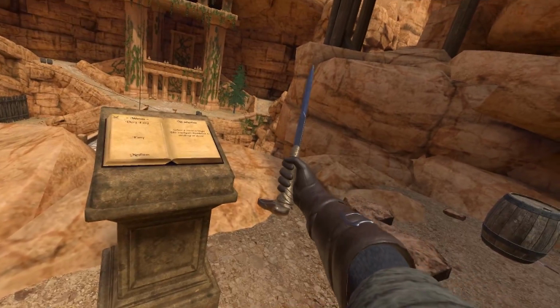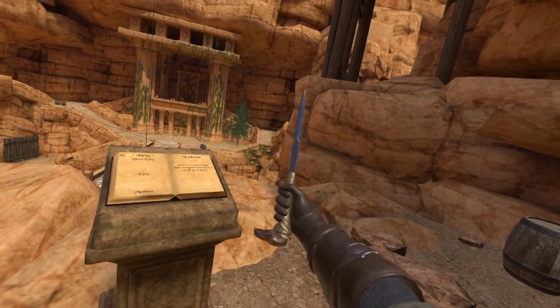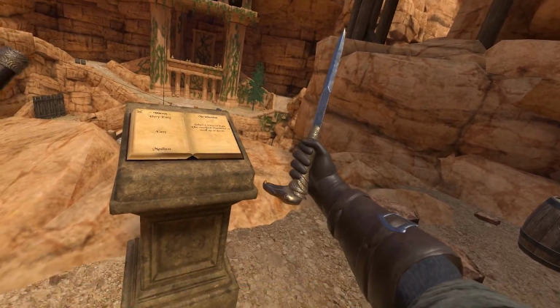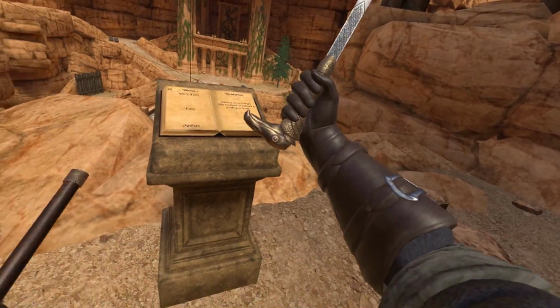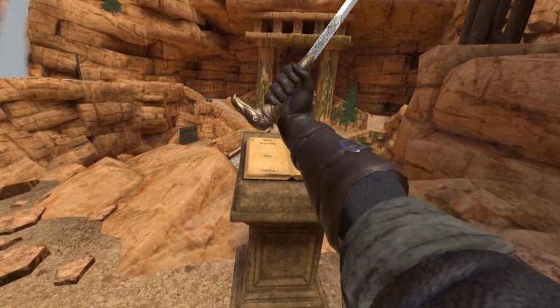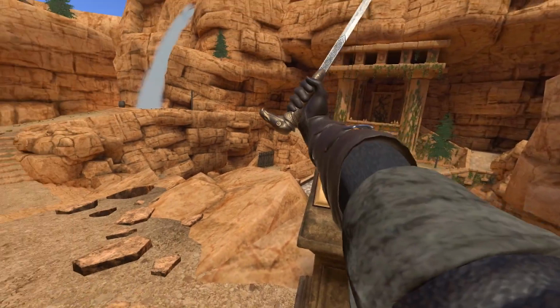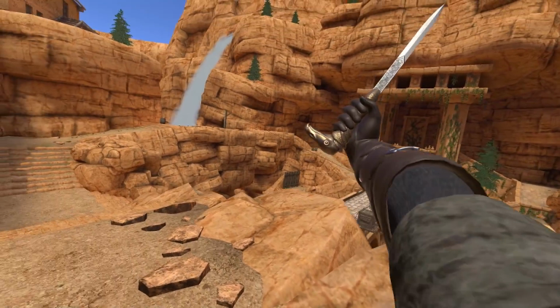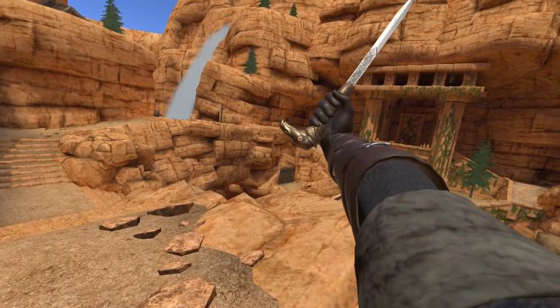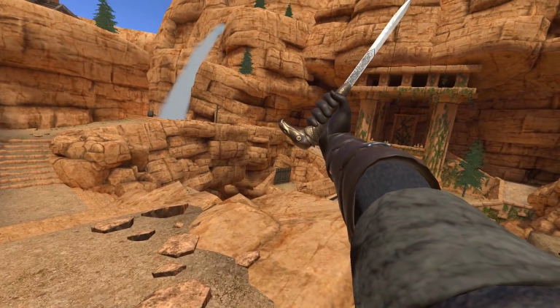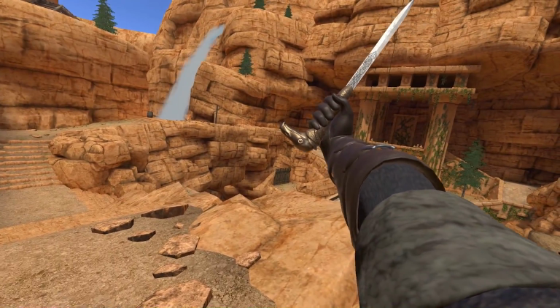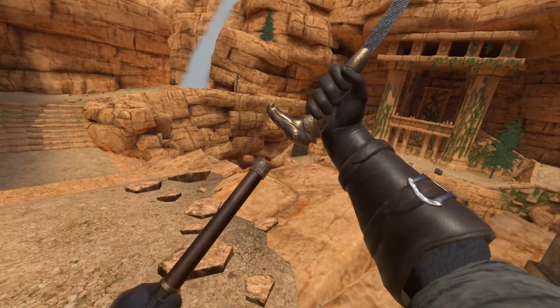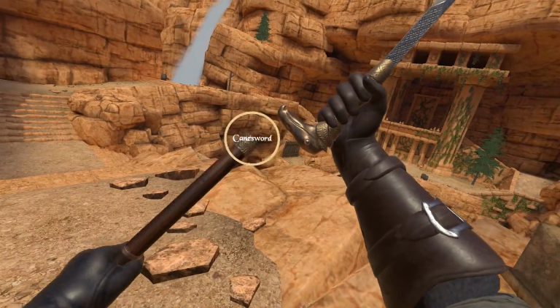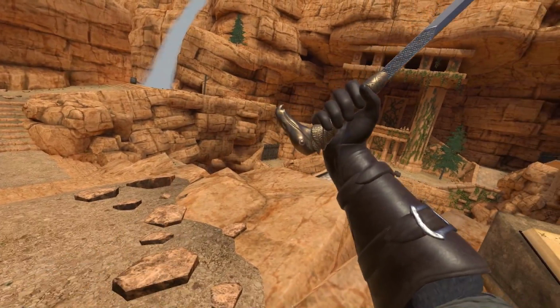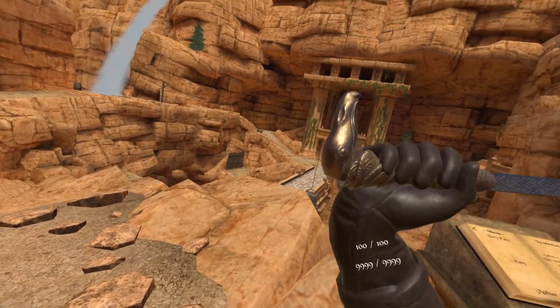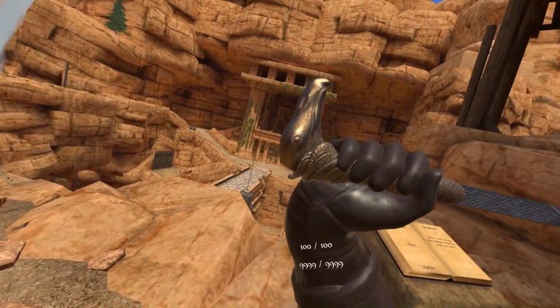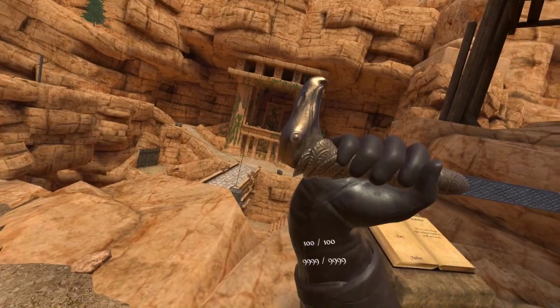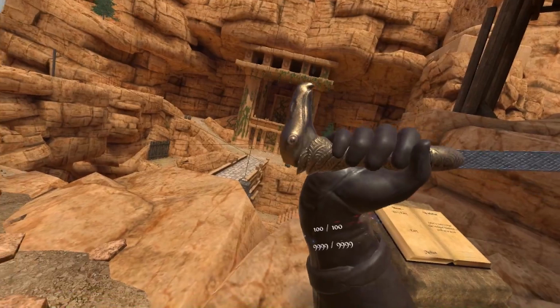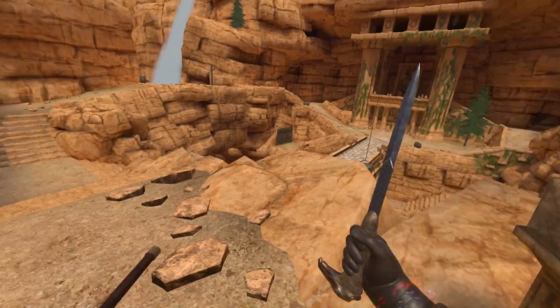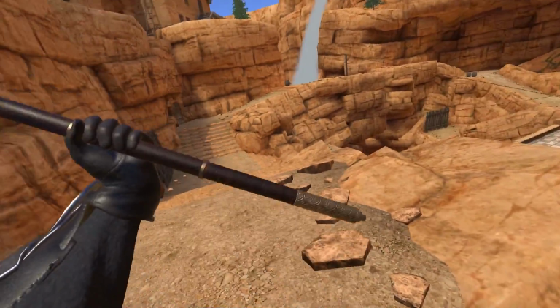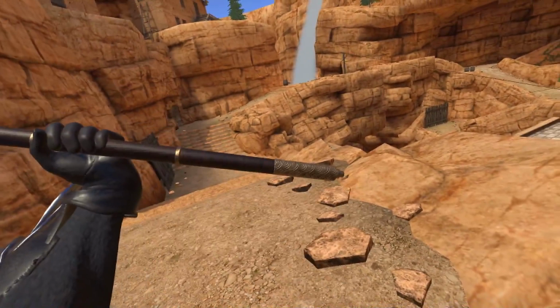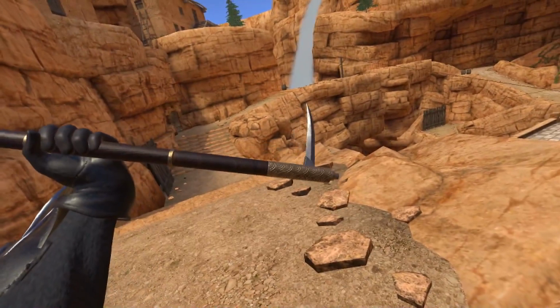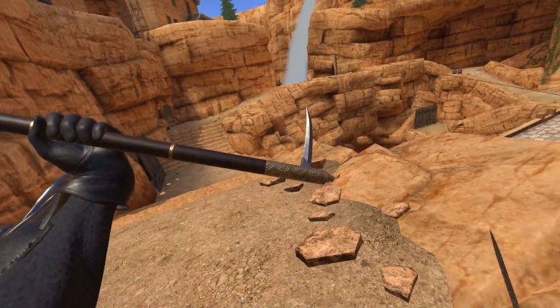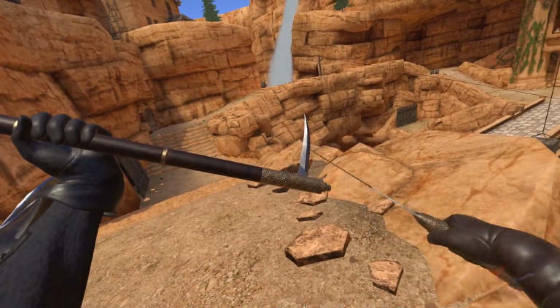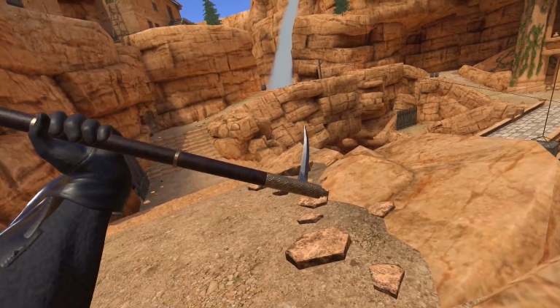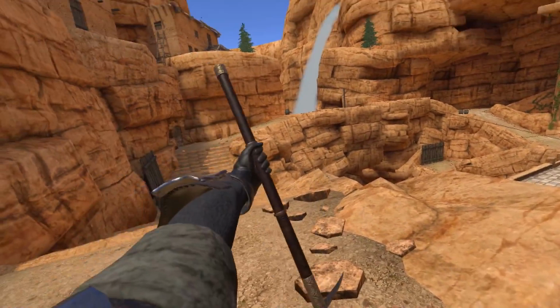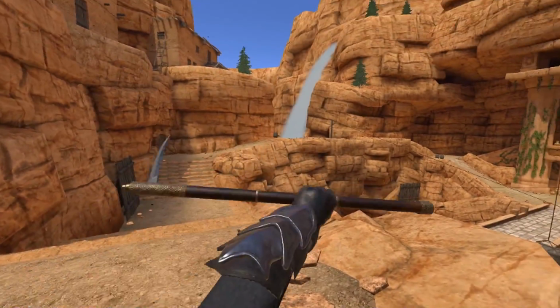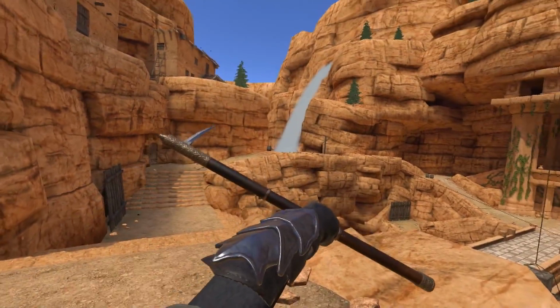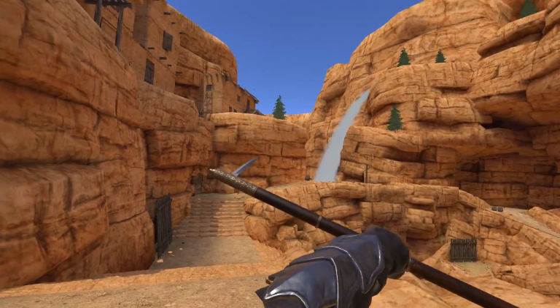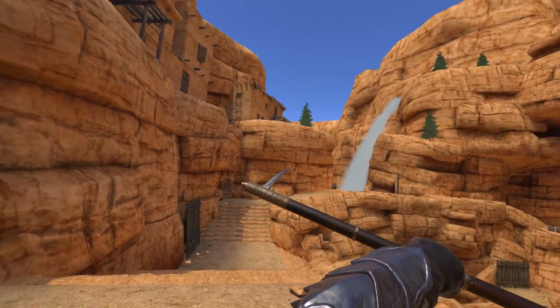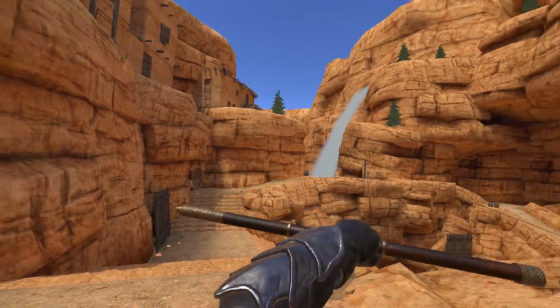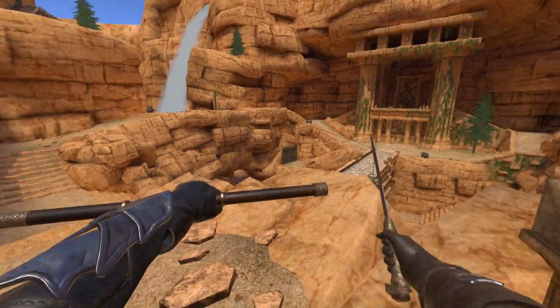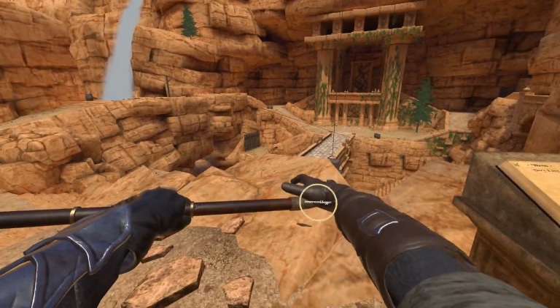Ha-ha! Look at this! It's a freaking dagger! With a head on it! That's pretty cool. And then, of course, we have that thing as well. So, this is a weaponized cane.